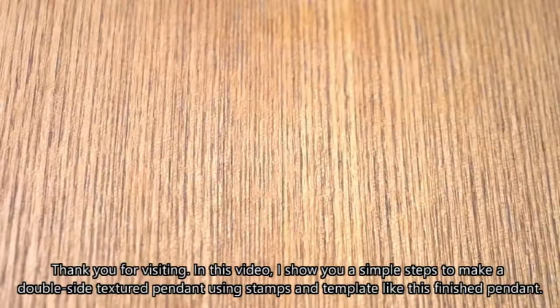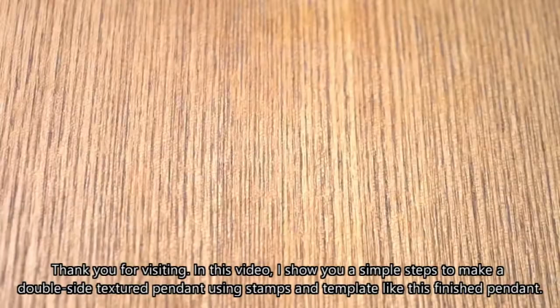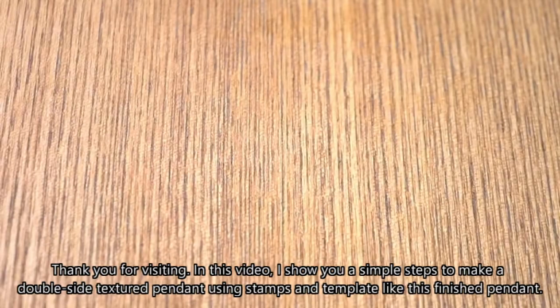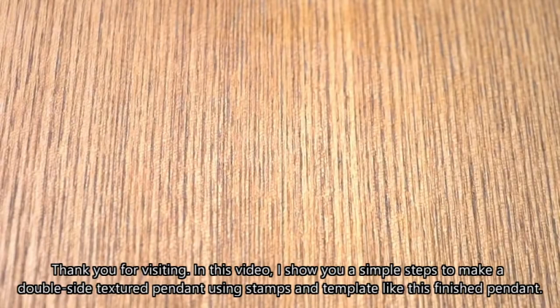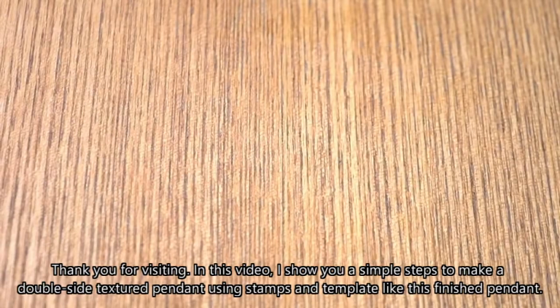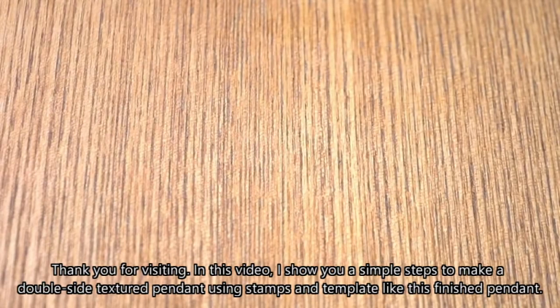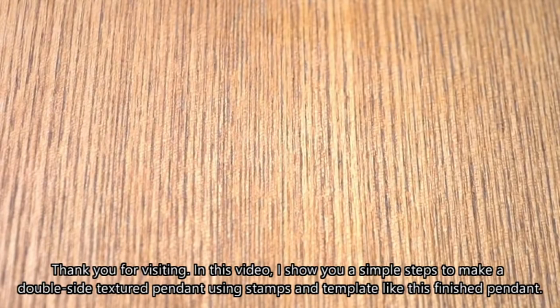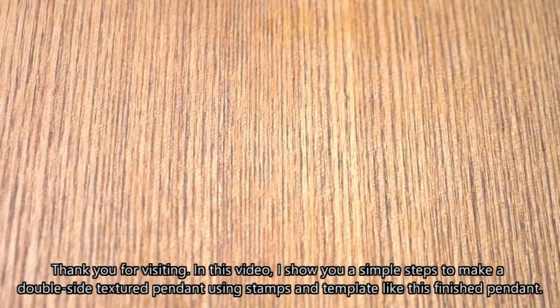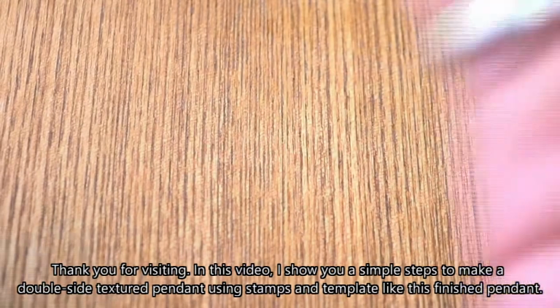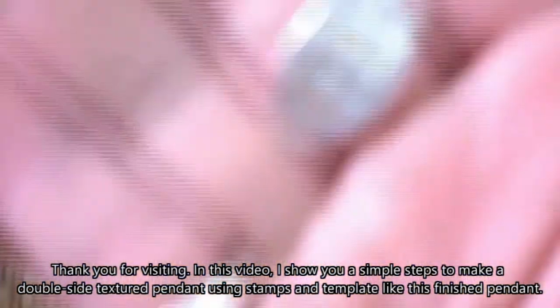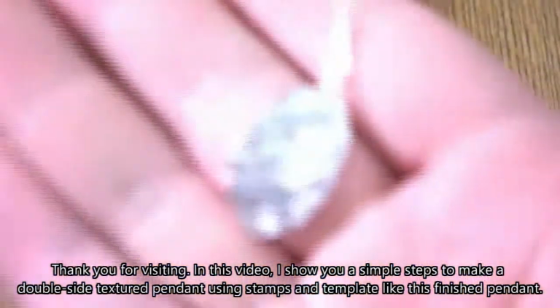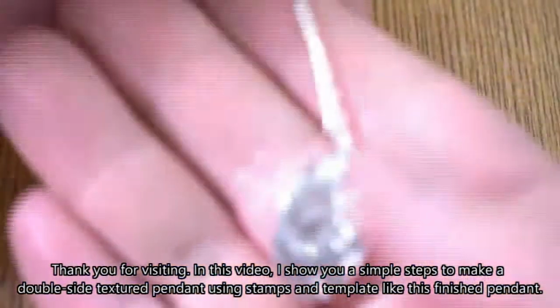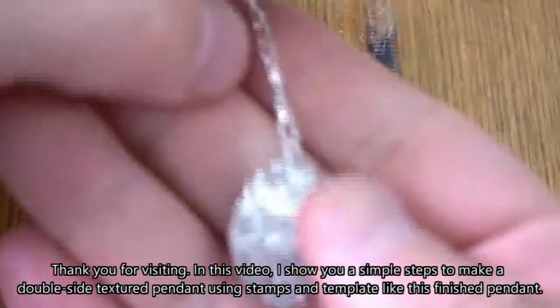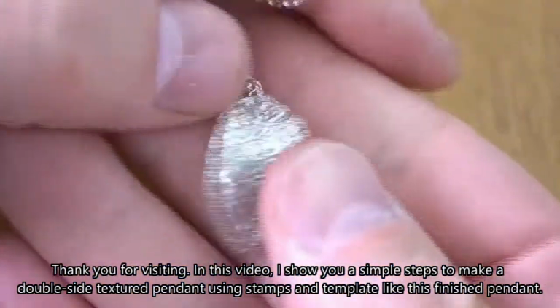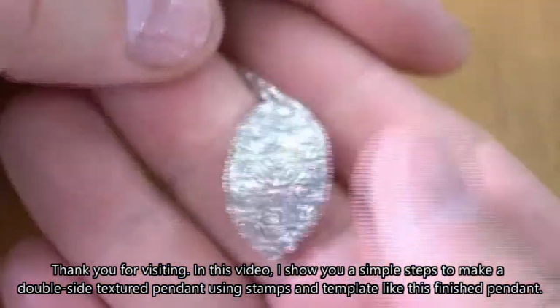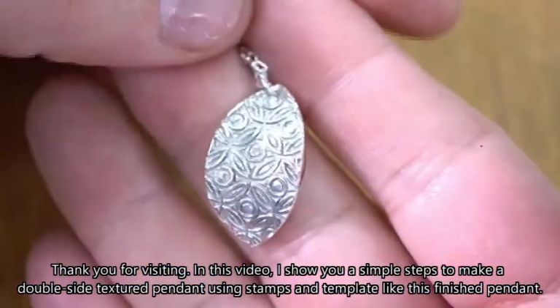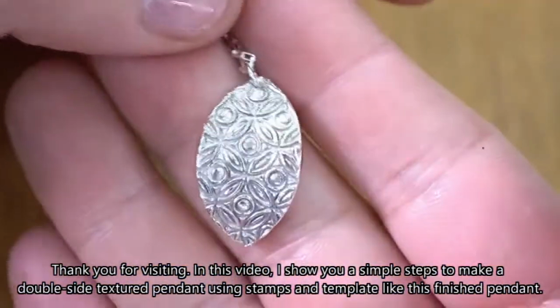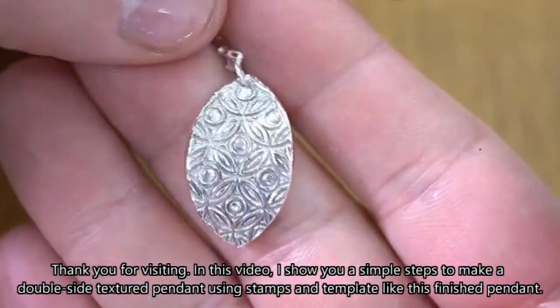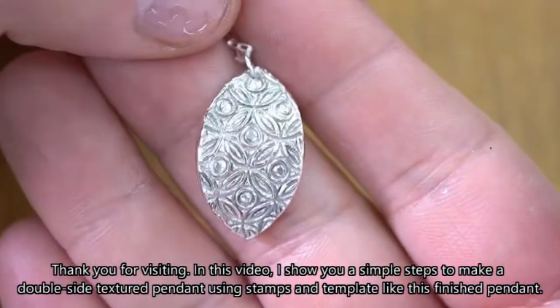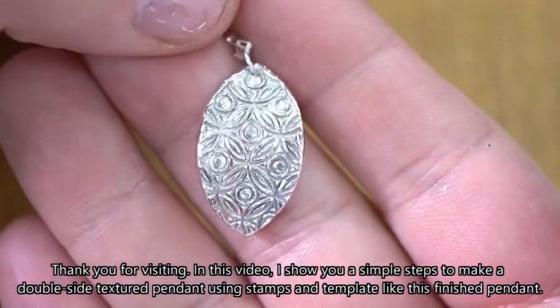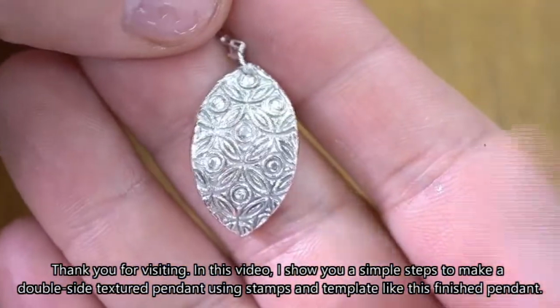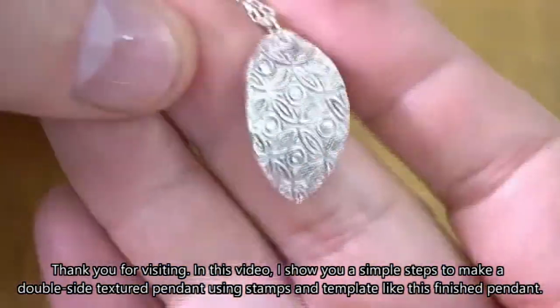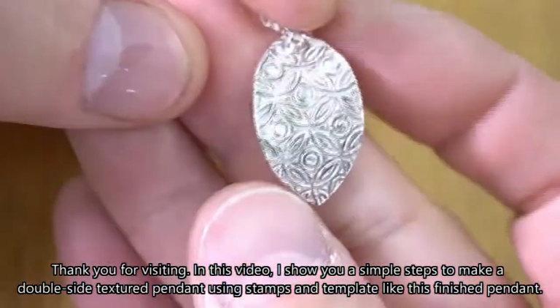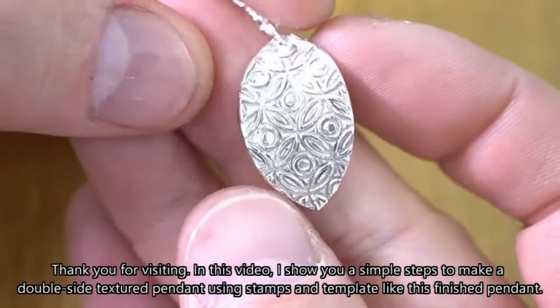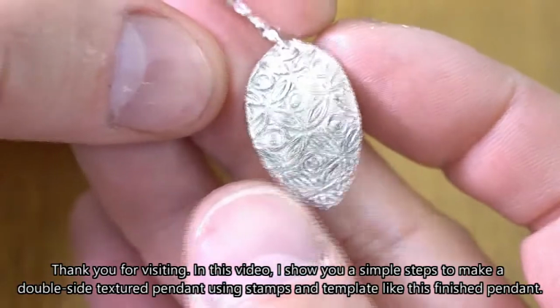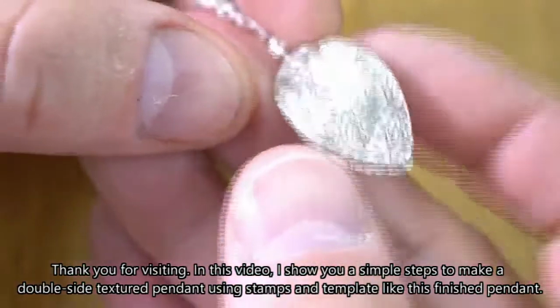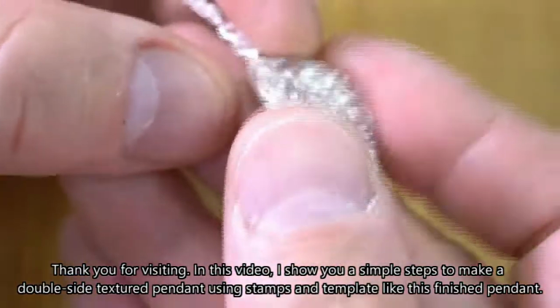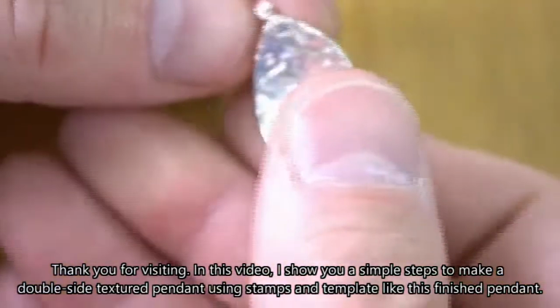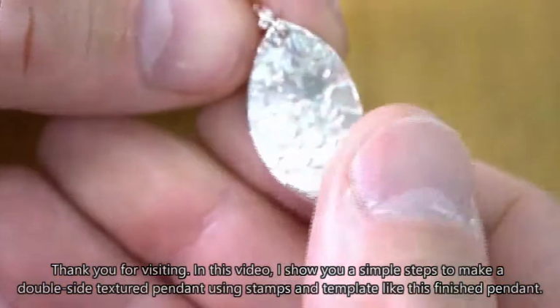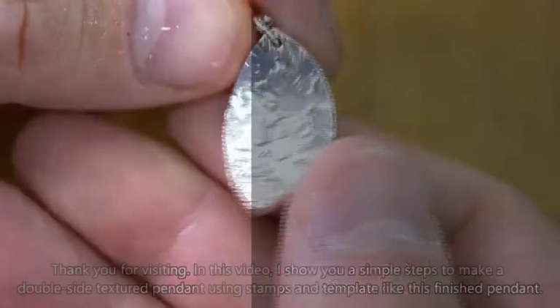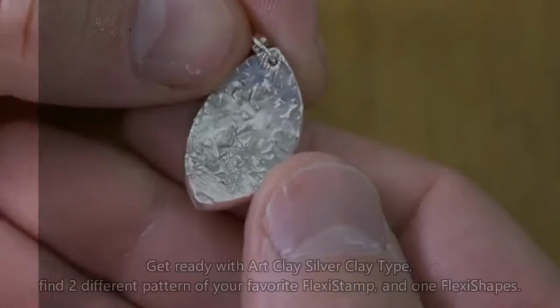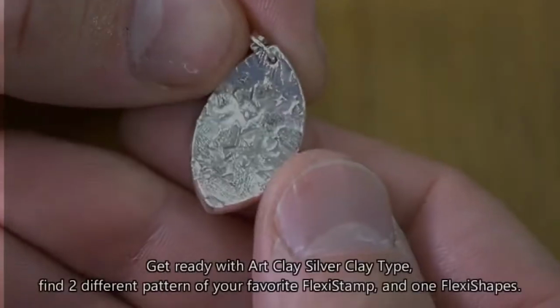Thank you for visiting. In this video, I show you simple steps to make a double-sided textured pendant using stamps and a template, like this finished pendant.